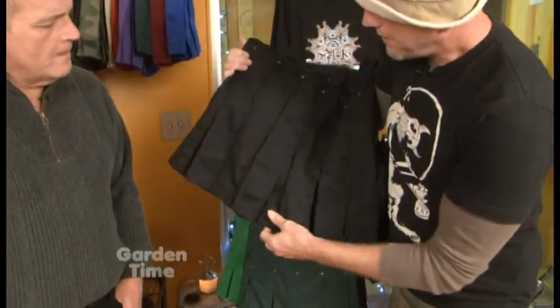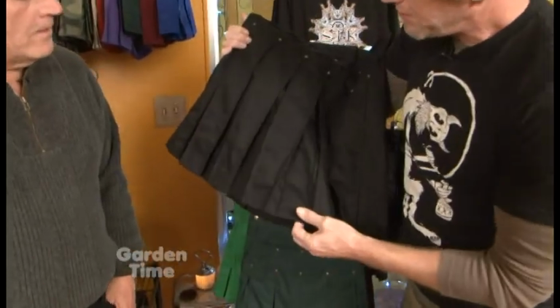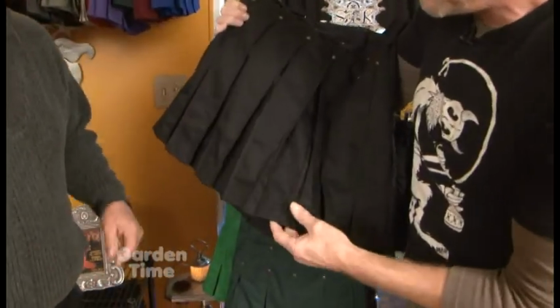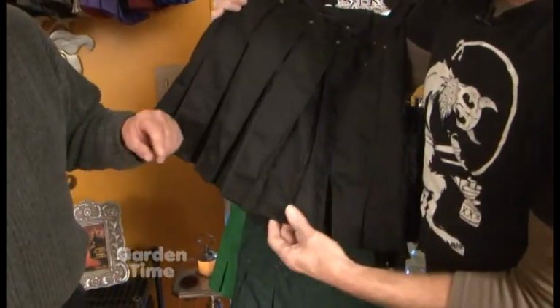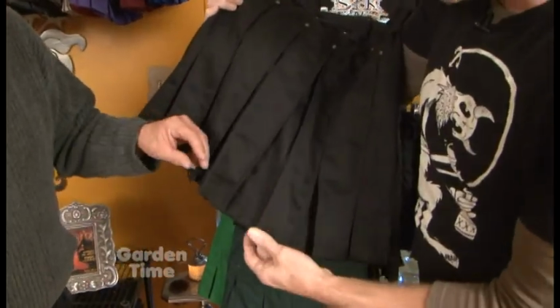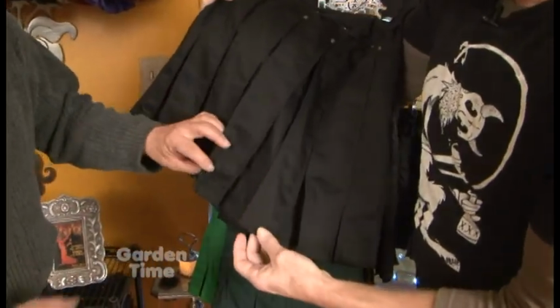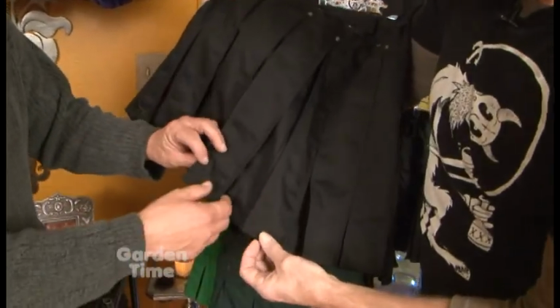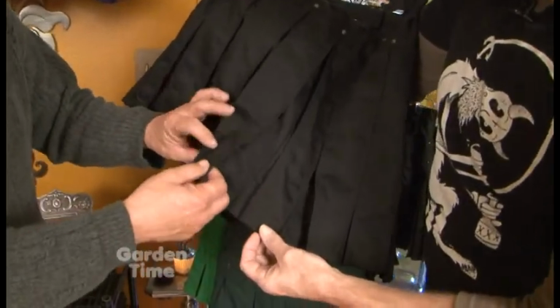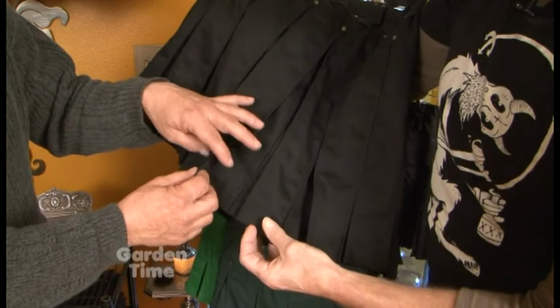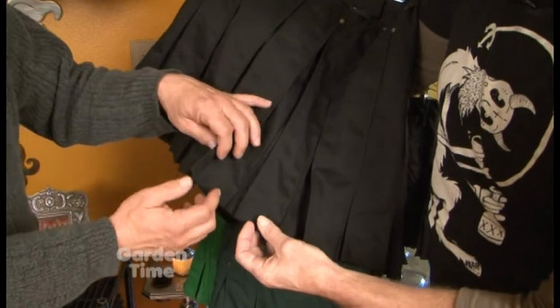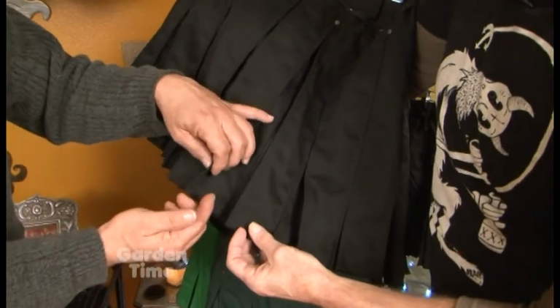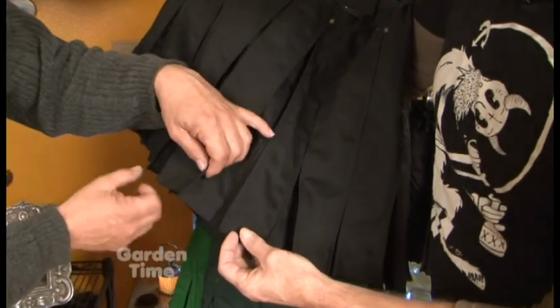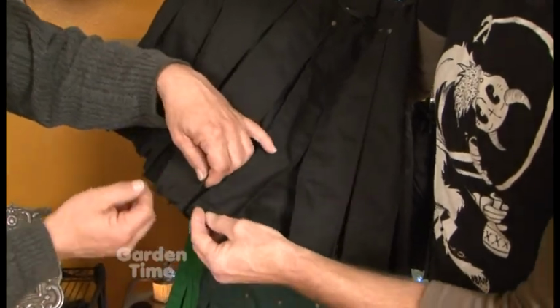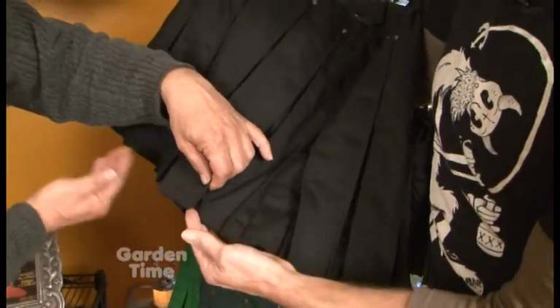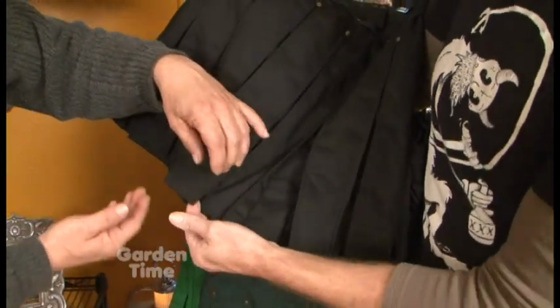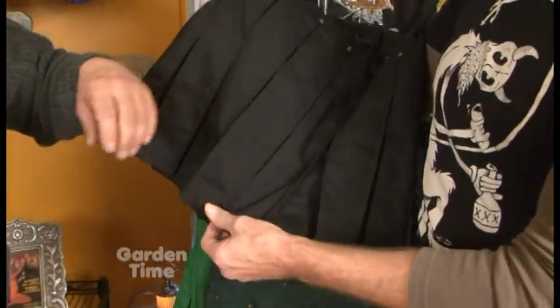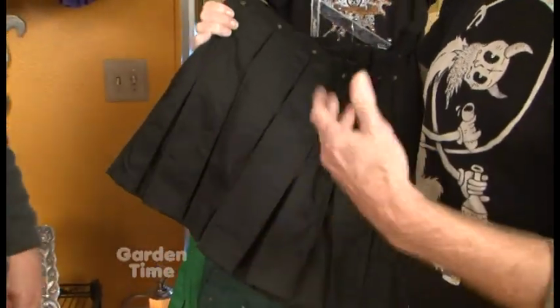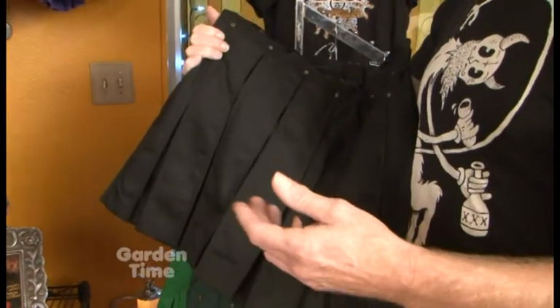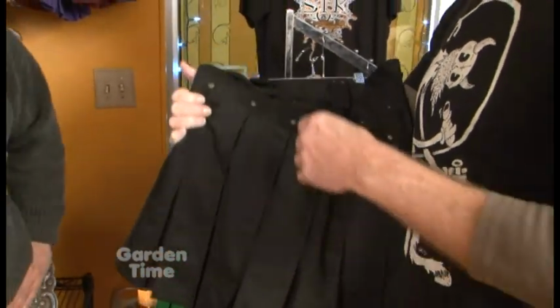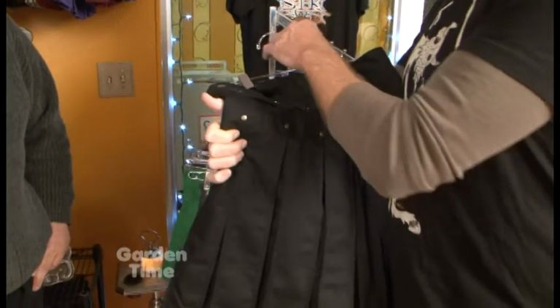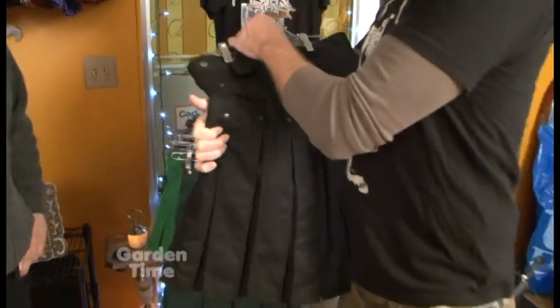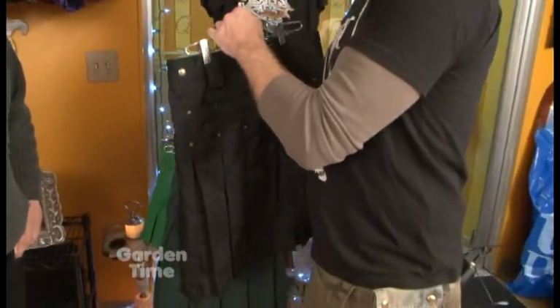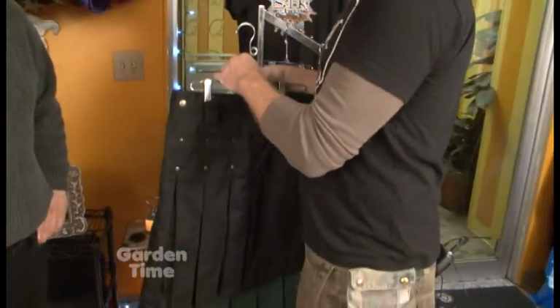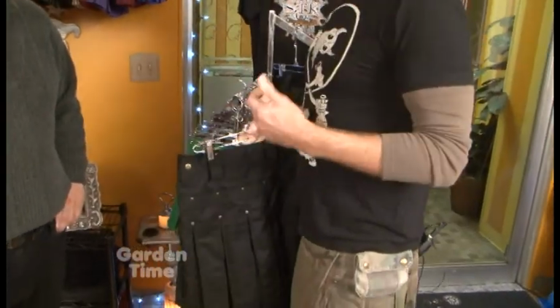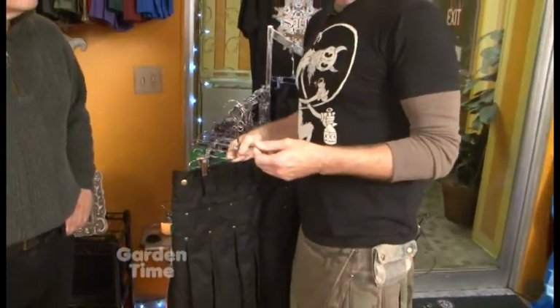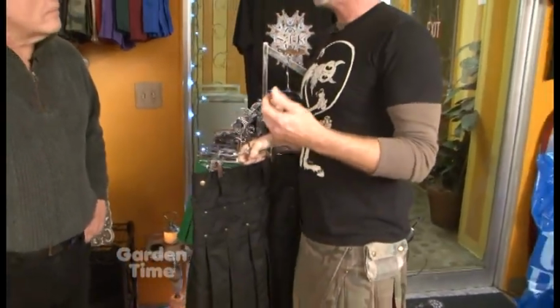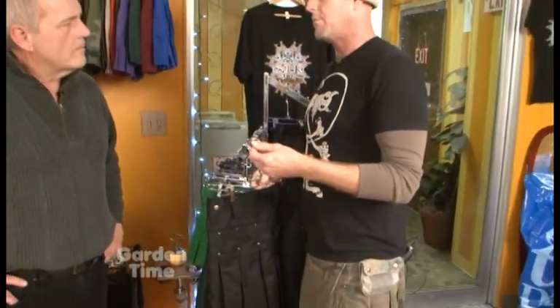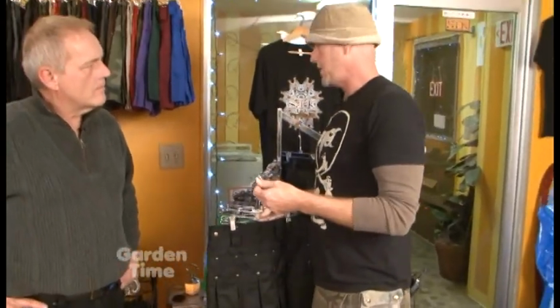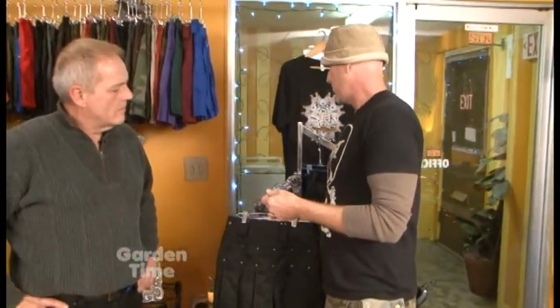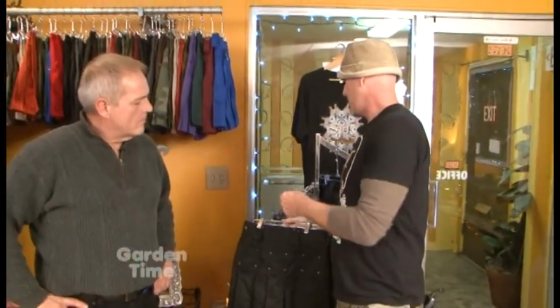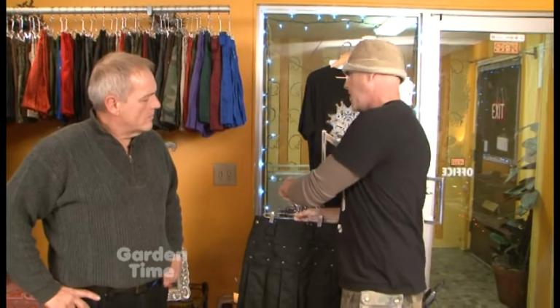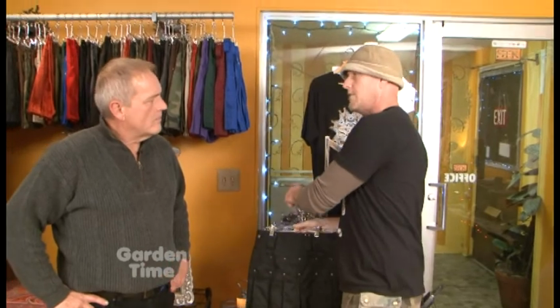A box pleat is mirrored on each side. I've worn kilts before but they were all pleated one direction. That's called a knife pleat. There weren't many box pleats available, so we decided to go with the box pleat and then we just modernized it.